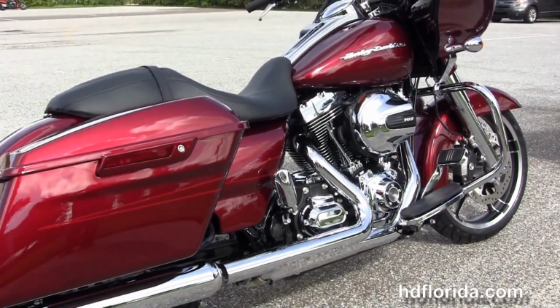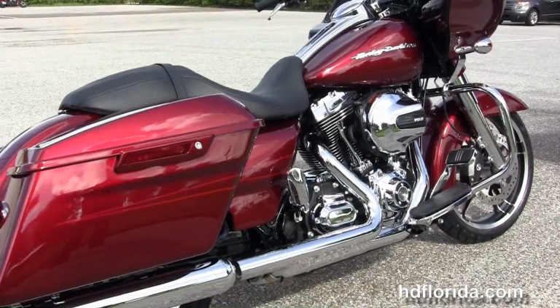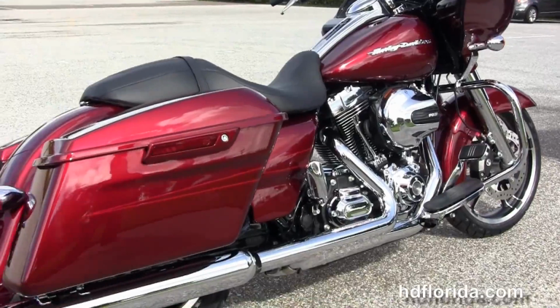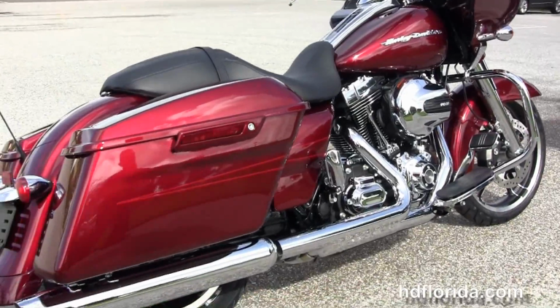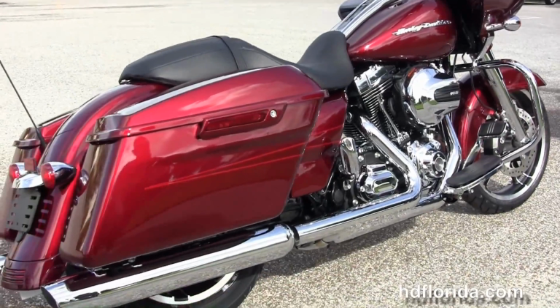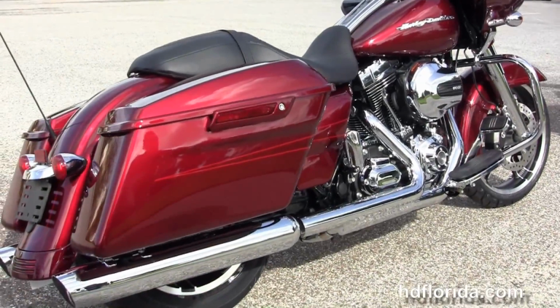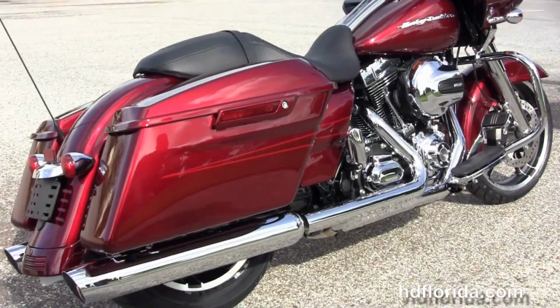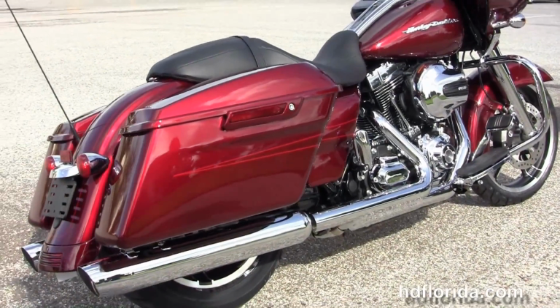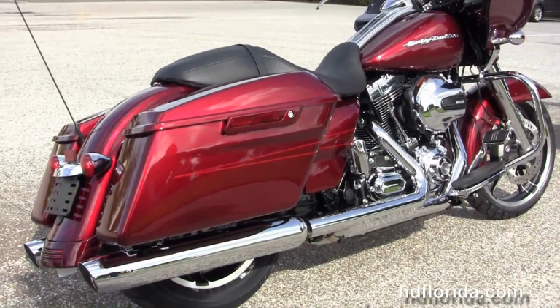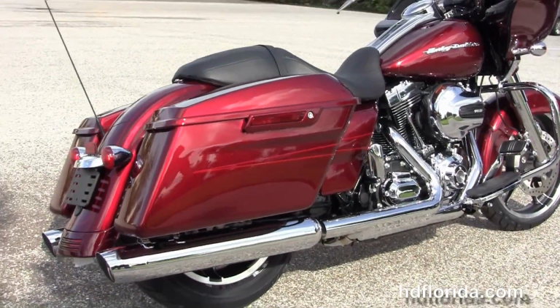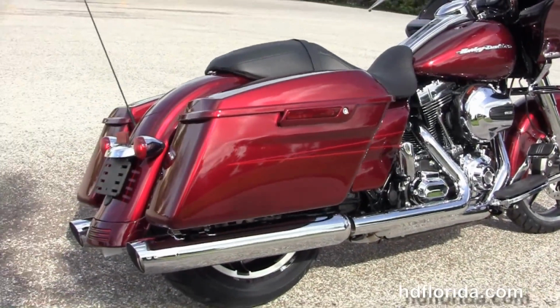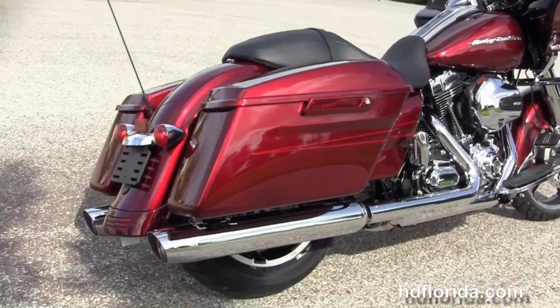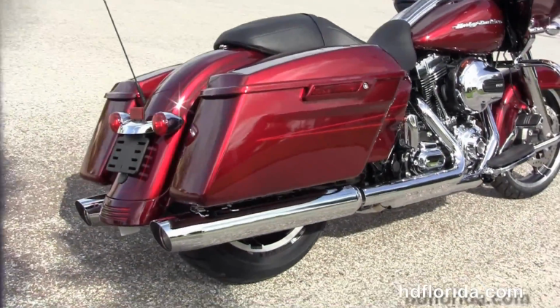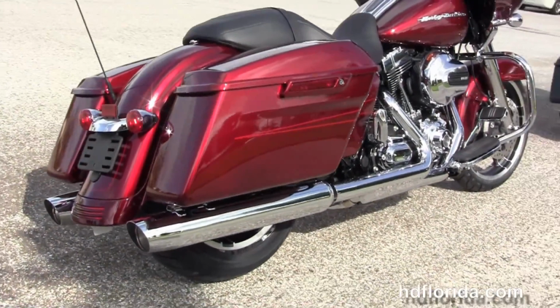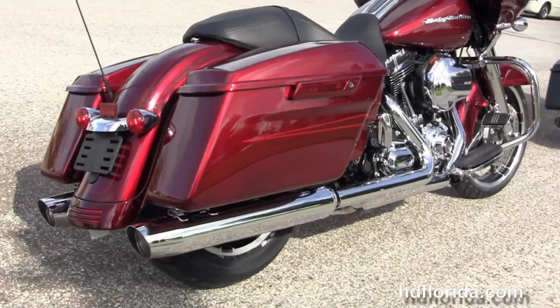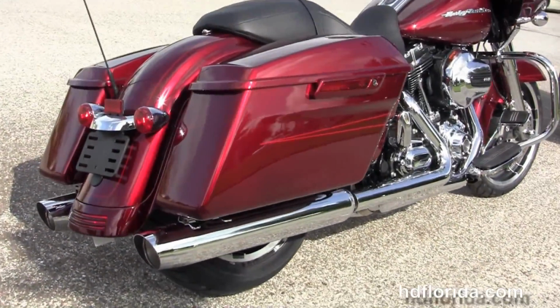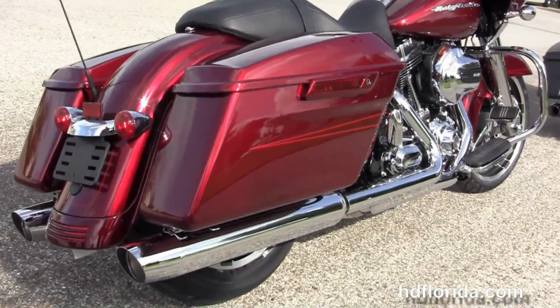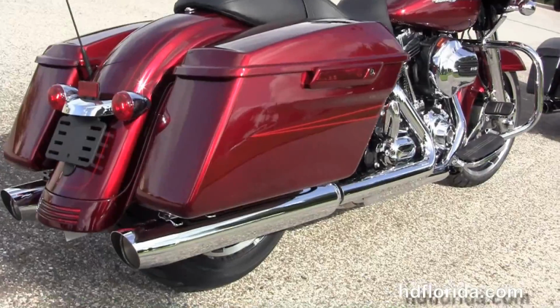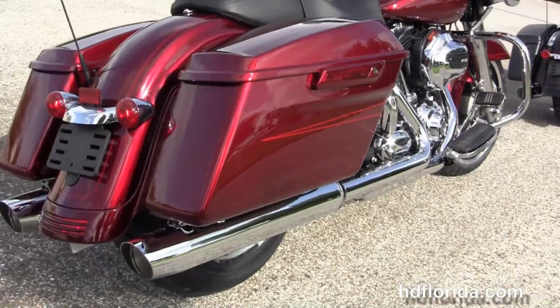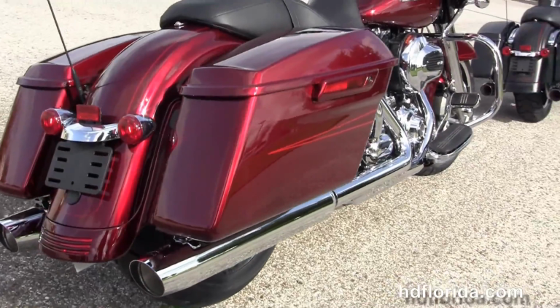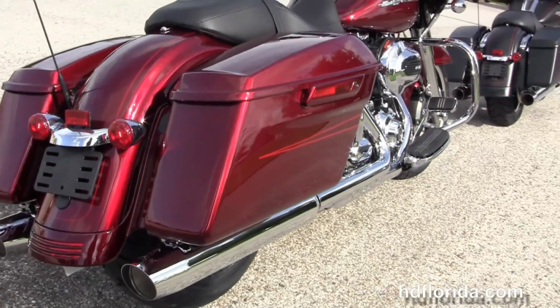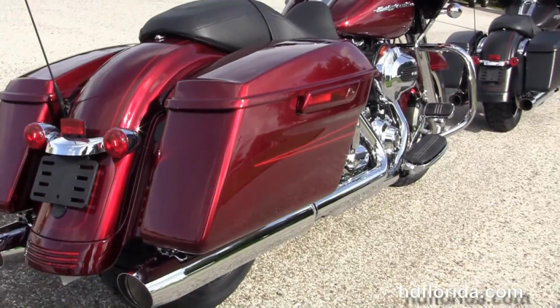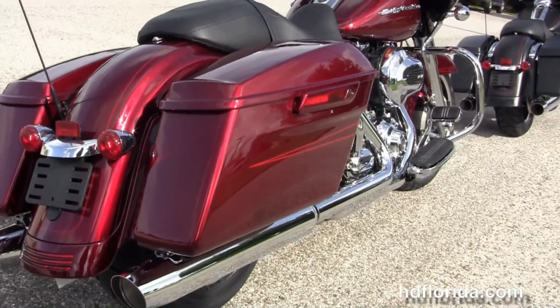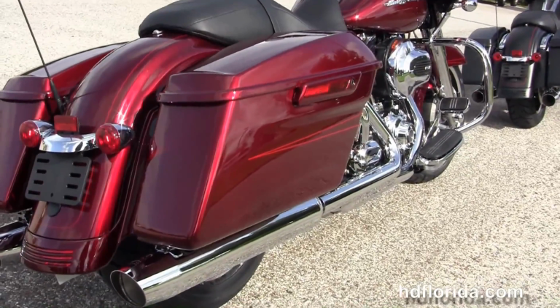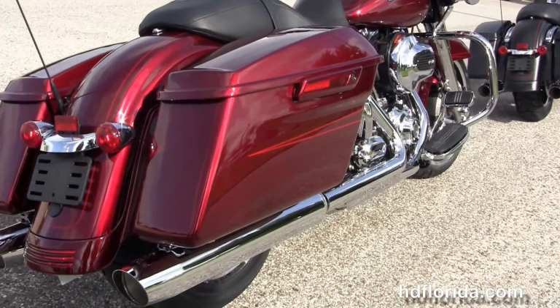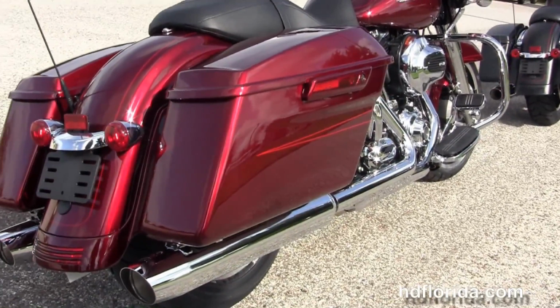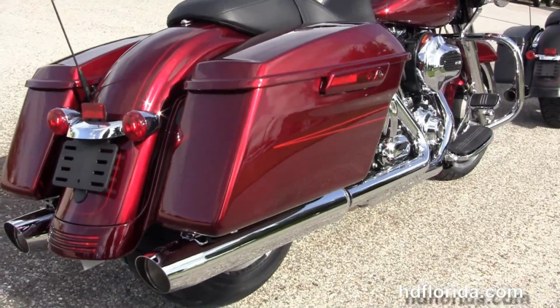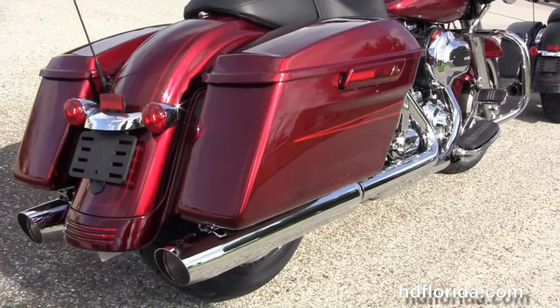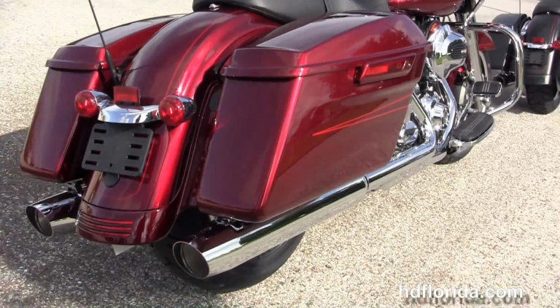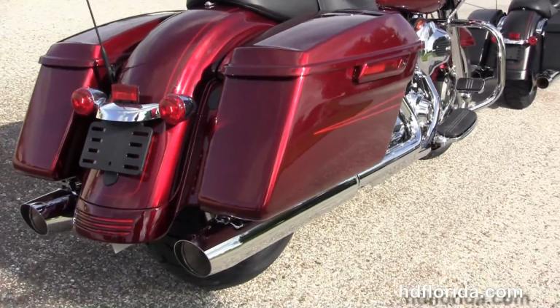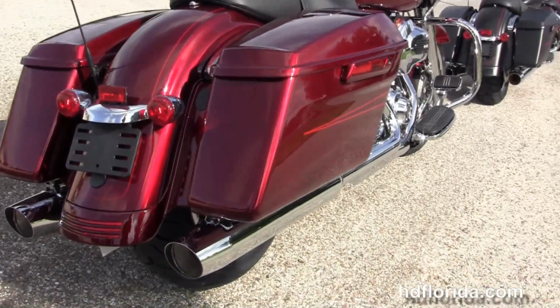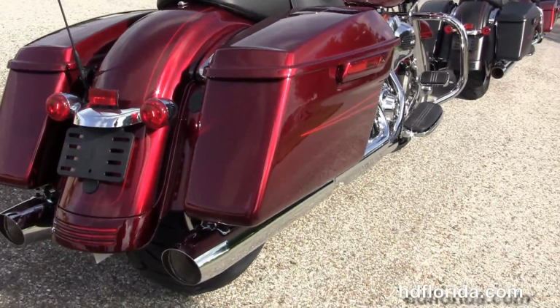It's got the color match fairing skirt and the upgraded chrome covers on the 49-millimeter front forks. It's got a chrome engine guard, rubber-mounted, air-cooled, high output 103 cubic inch twin cam engine with 6-speed transmission.